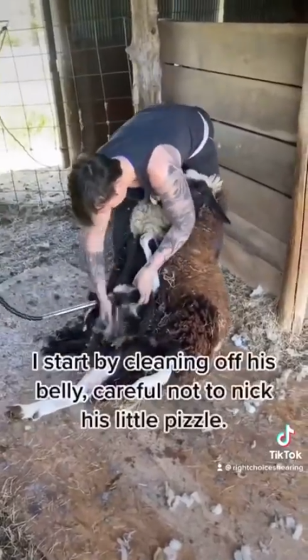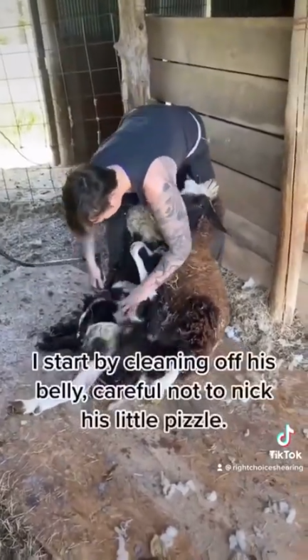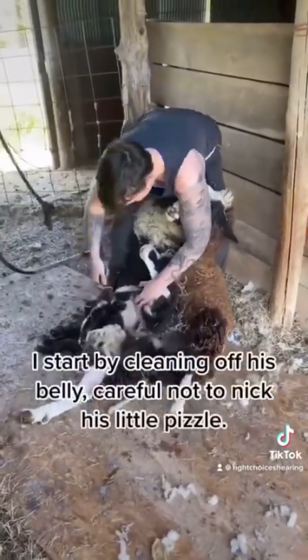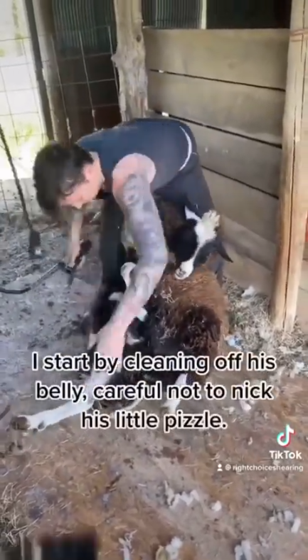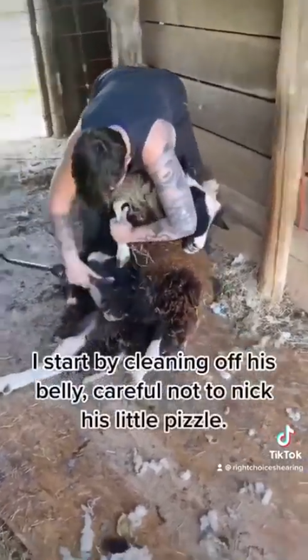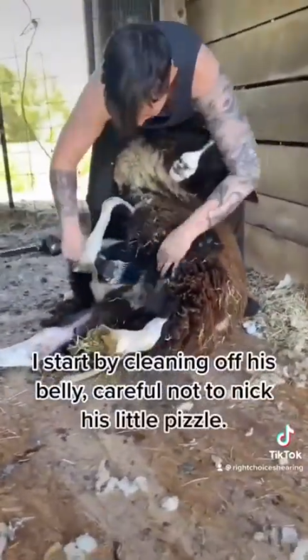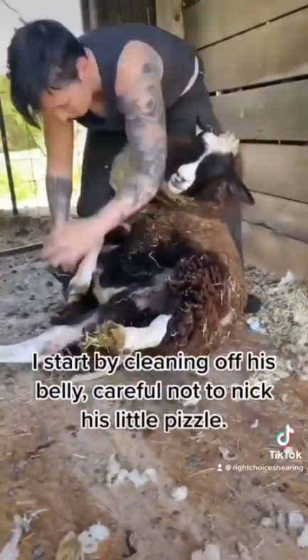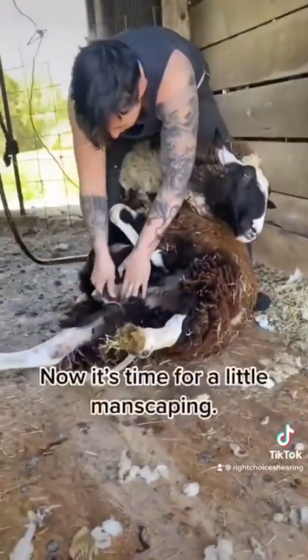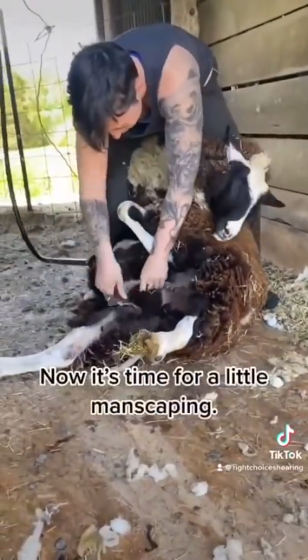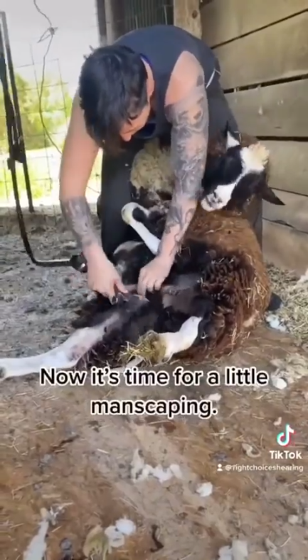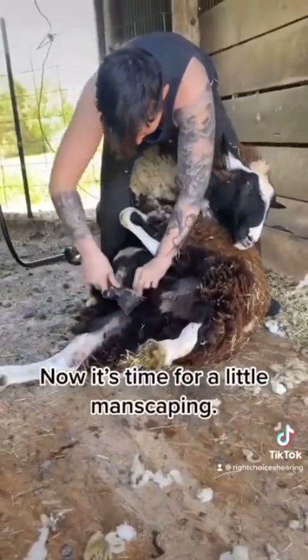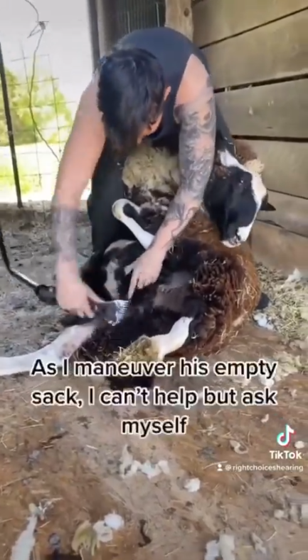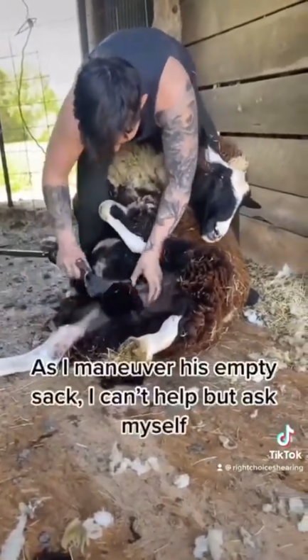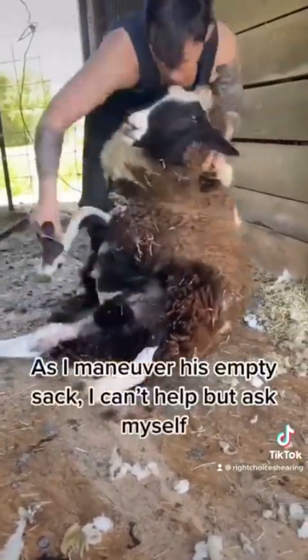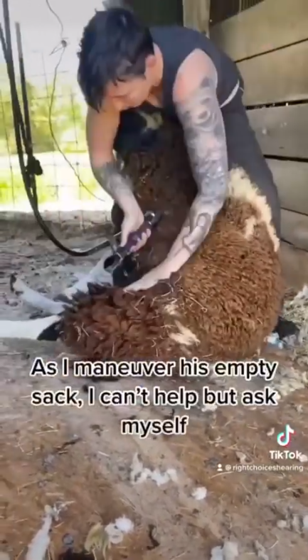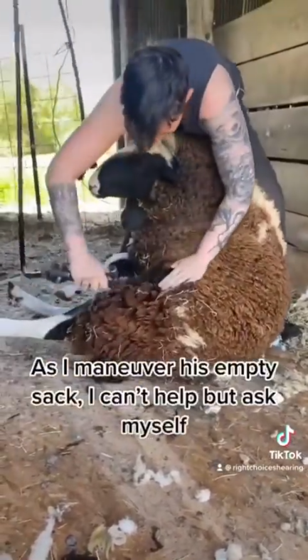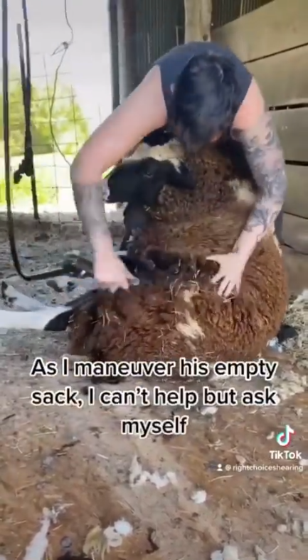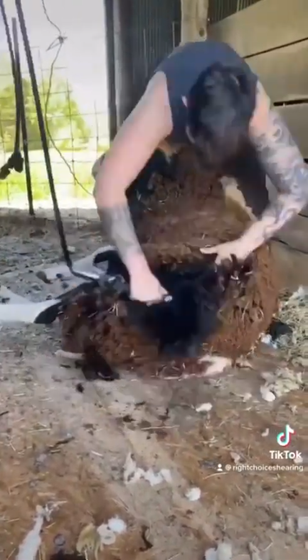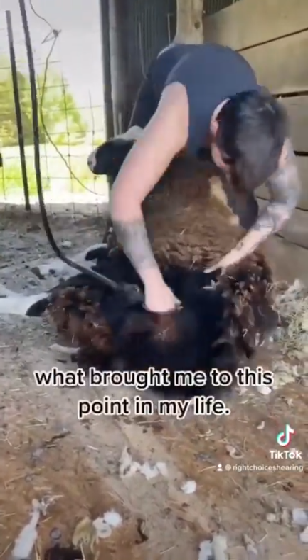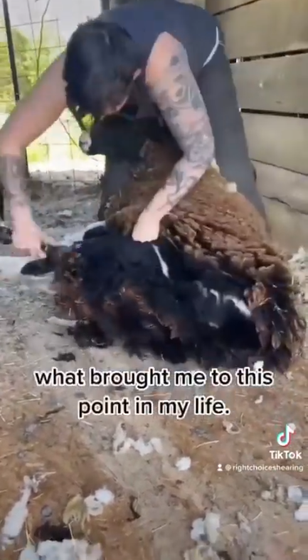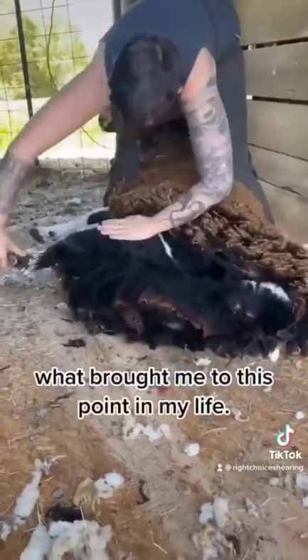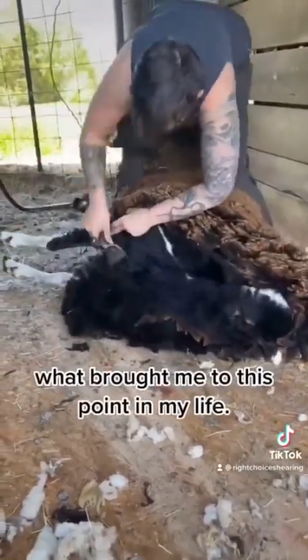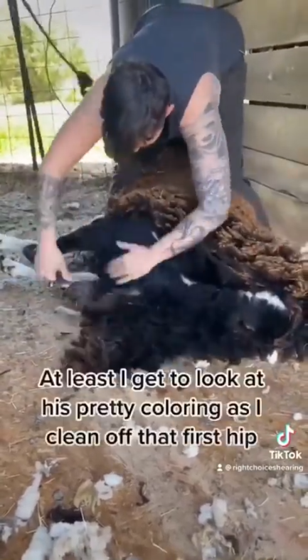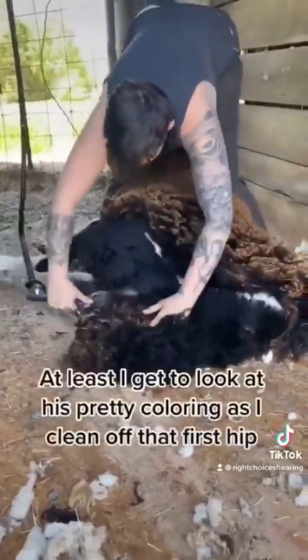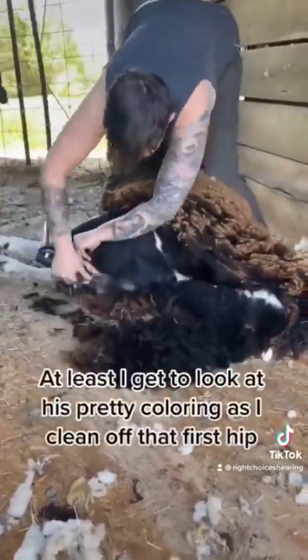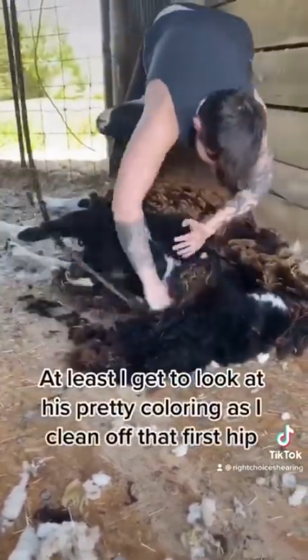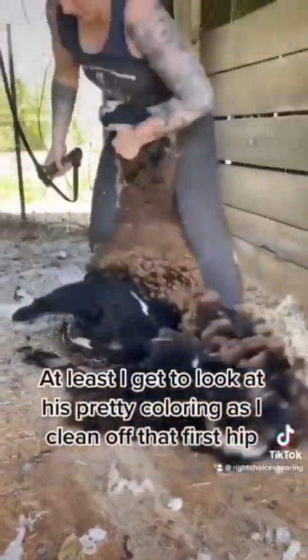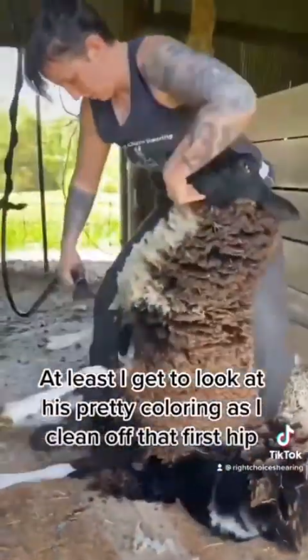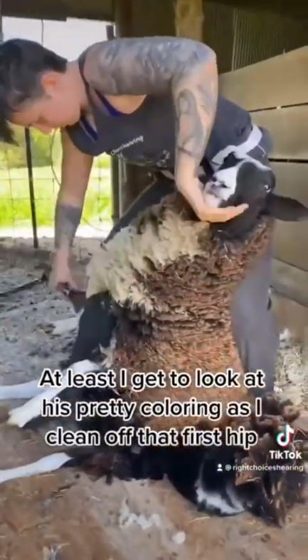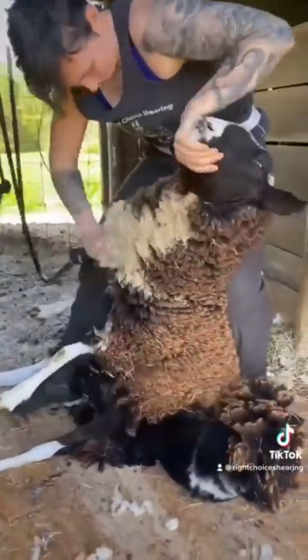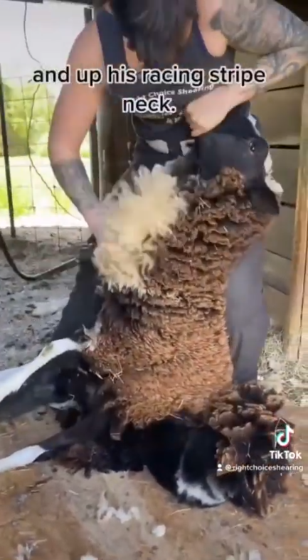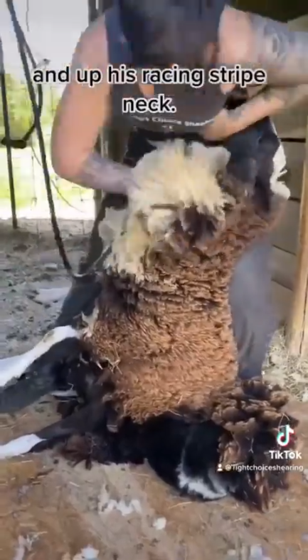I start by cleaning off his belly, careful not to nick his little pizzle. Now it's time for a little manscaping. As I maneuver his empty sack, I can't help but ask myself what brought me to this point in my life. At least I get to look at his pretty coloring as I clean off that first hip and up his racing-striped neck.